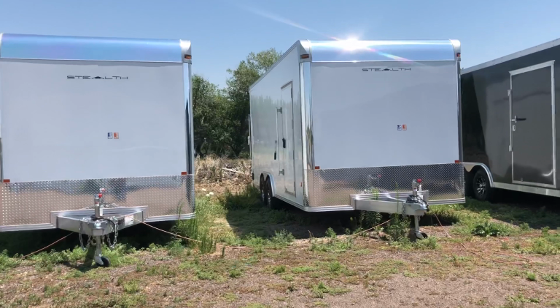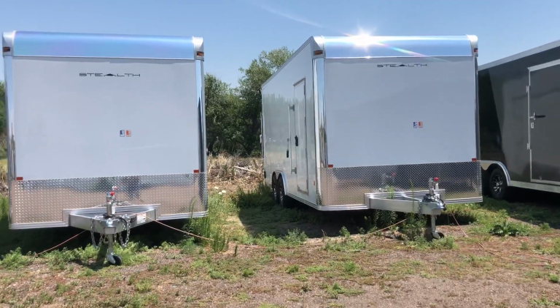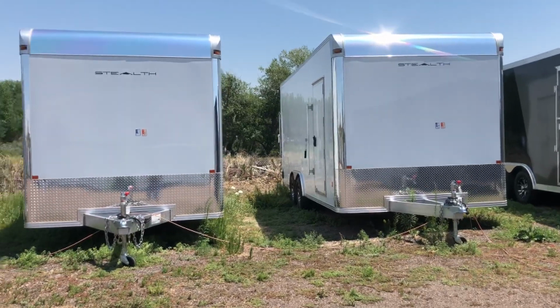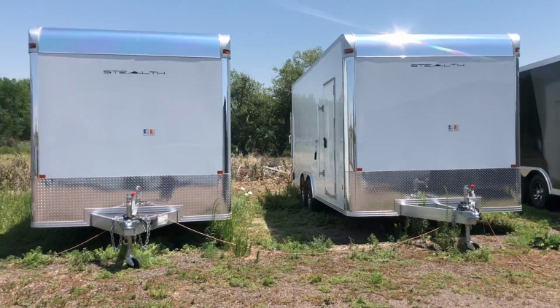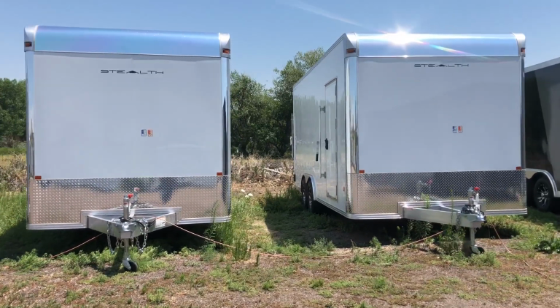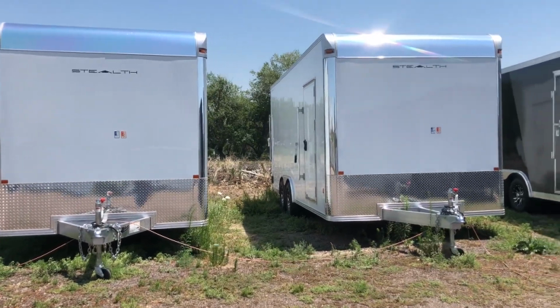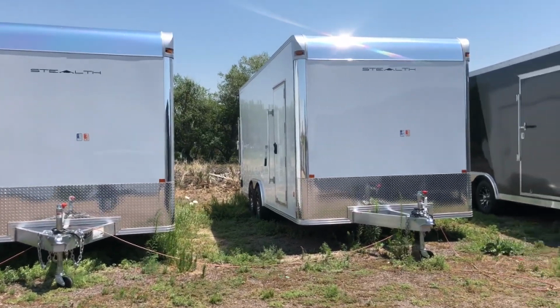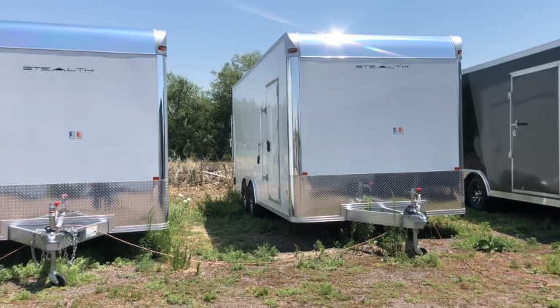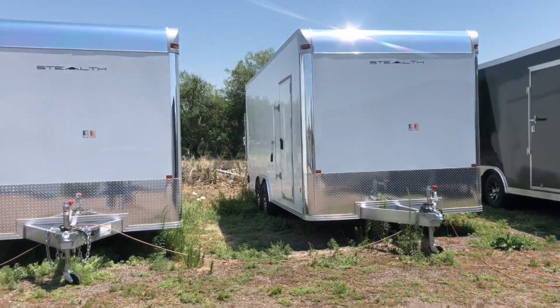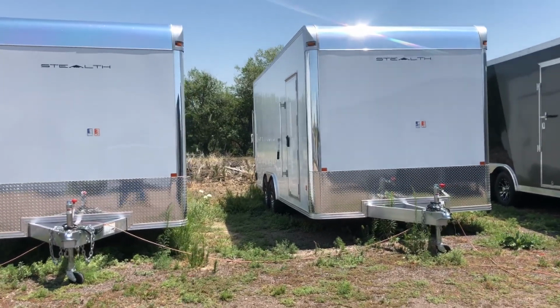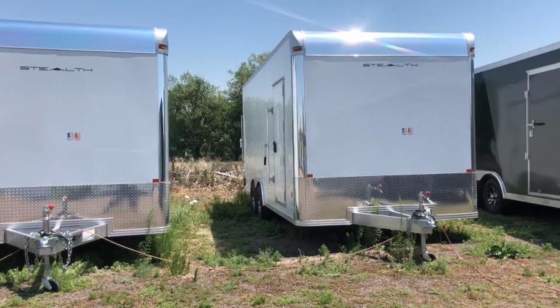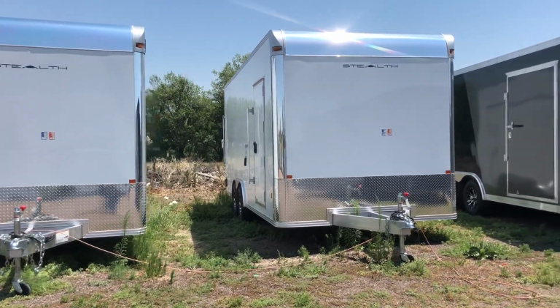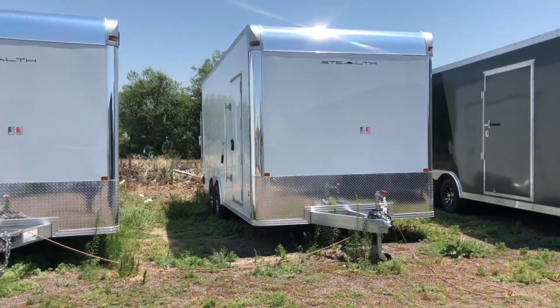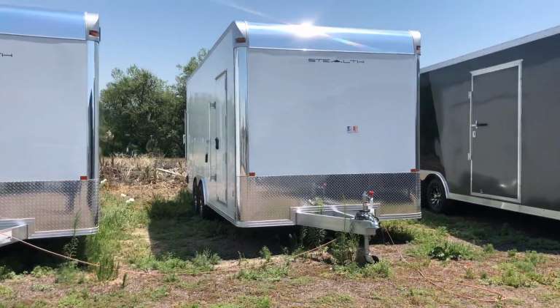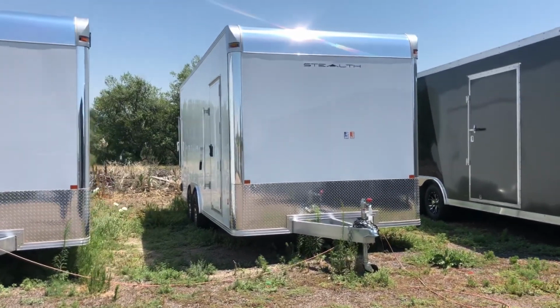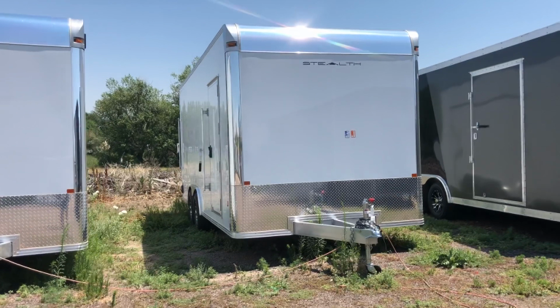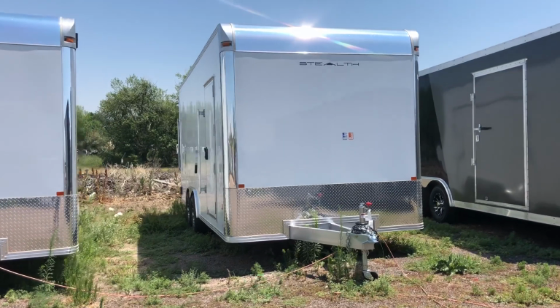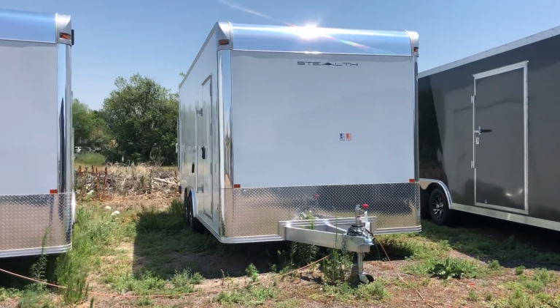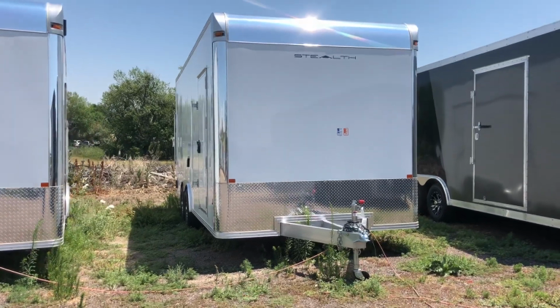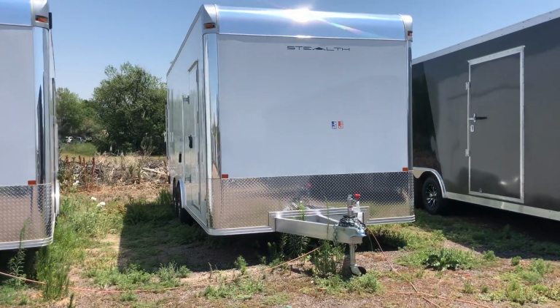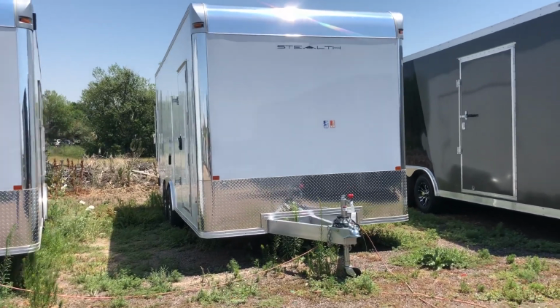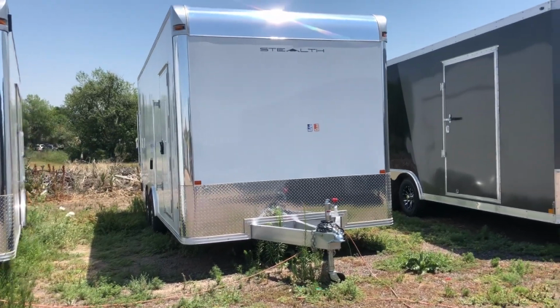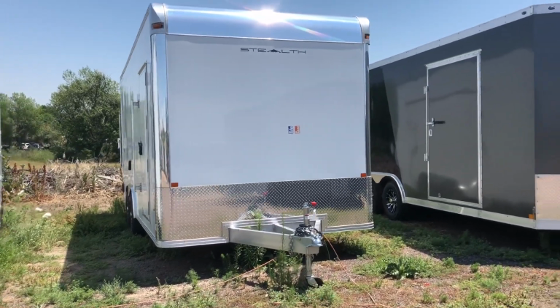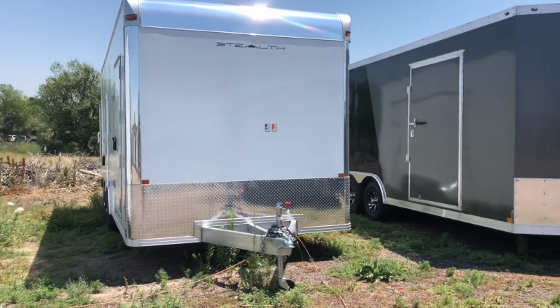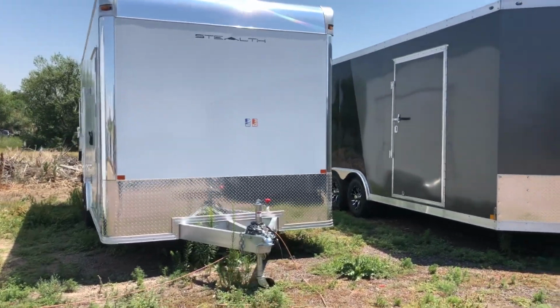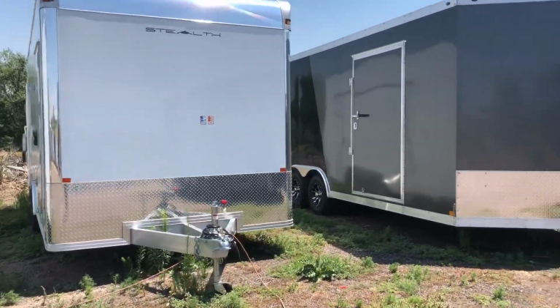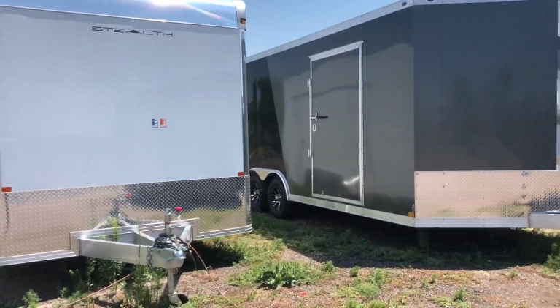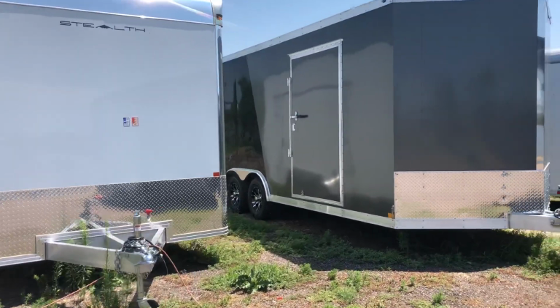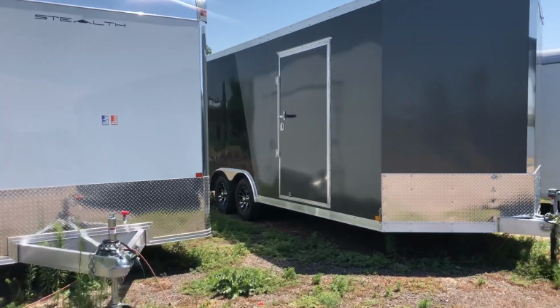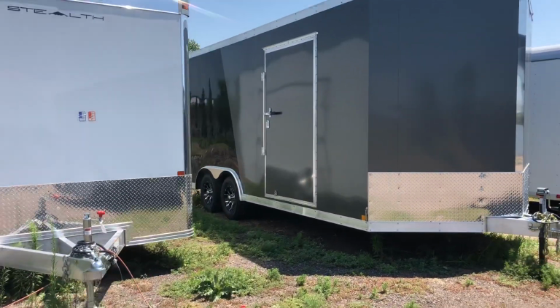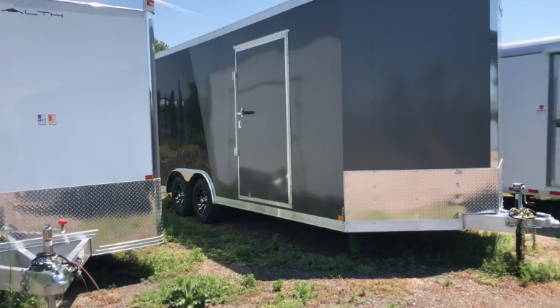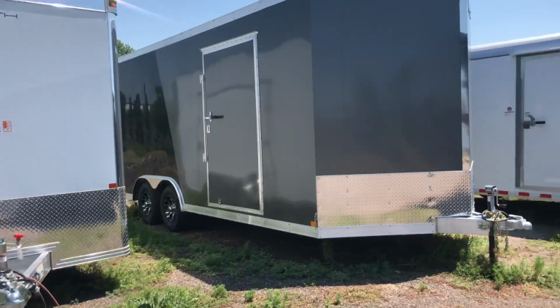We've got a couple of all aluminum Stealths. These are eight and a half by twenty — all aluminum trailers with seven-ten interior height, so it gives you guys that extra room. Also has a removable interior fender.